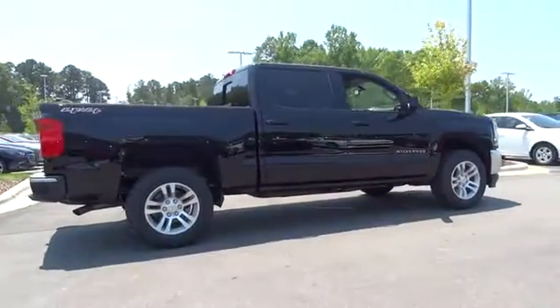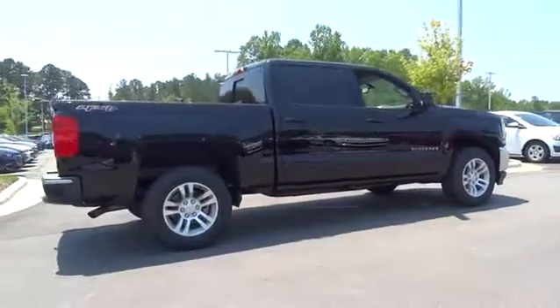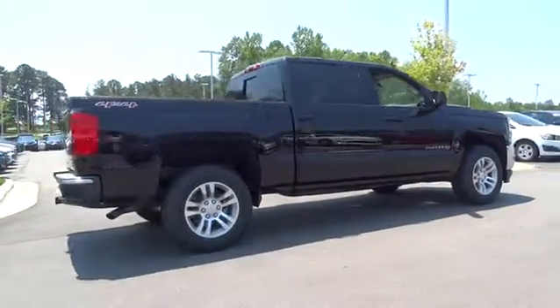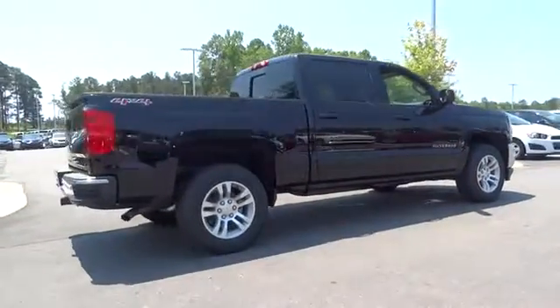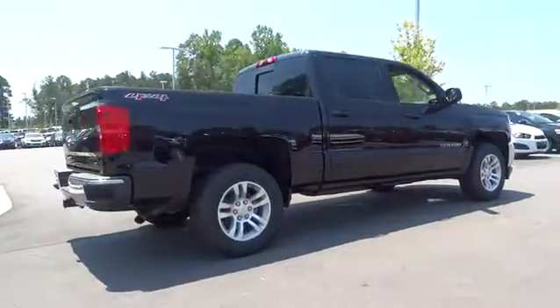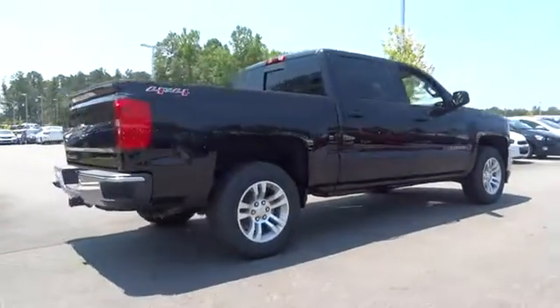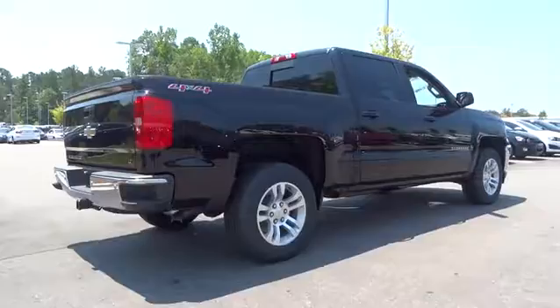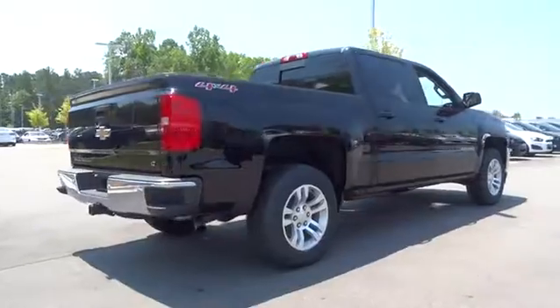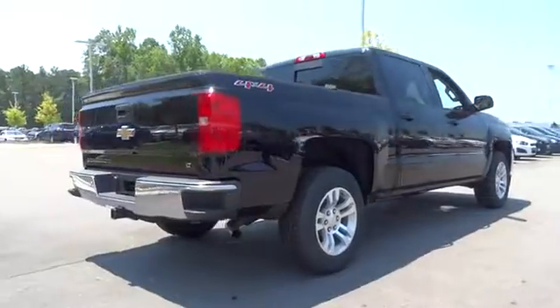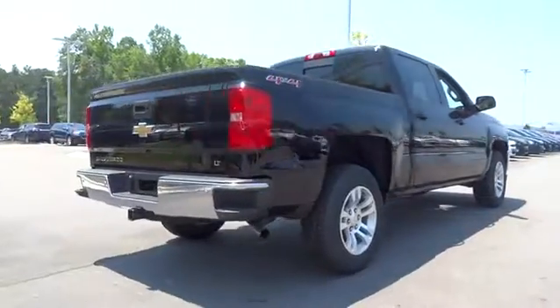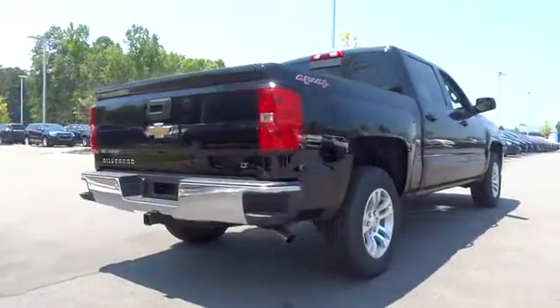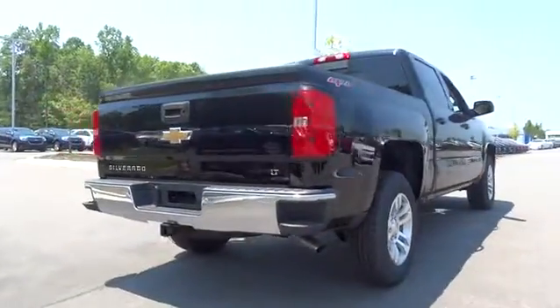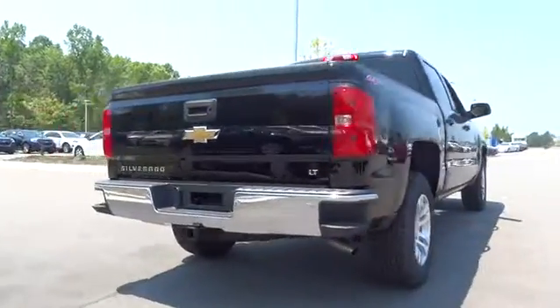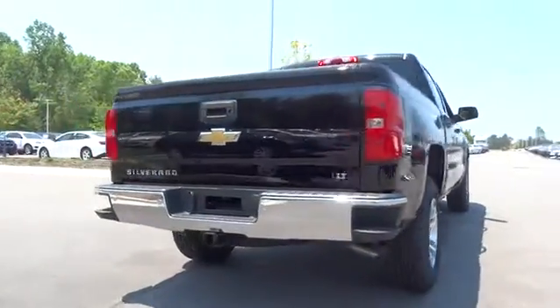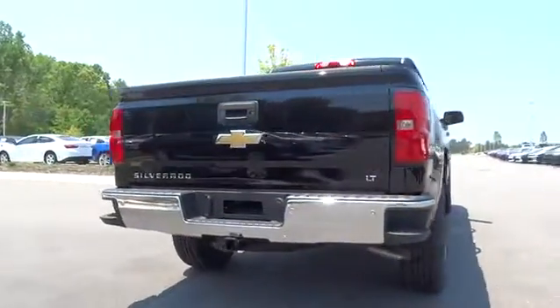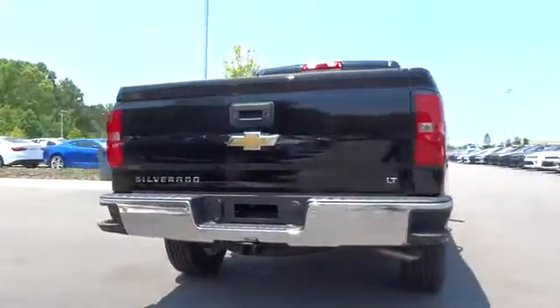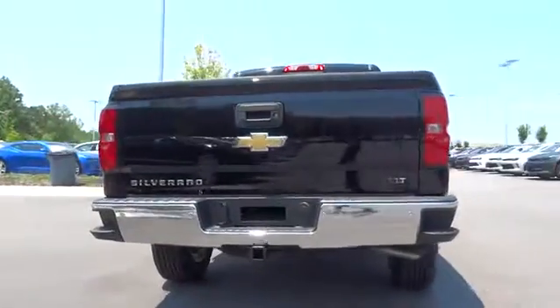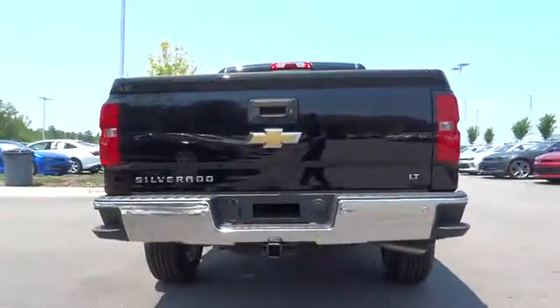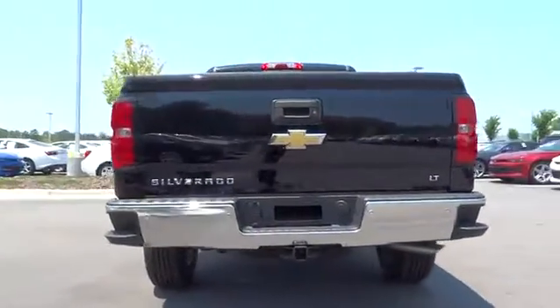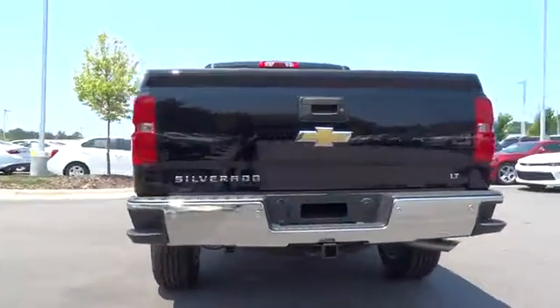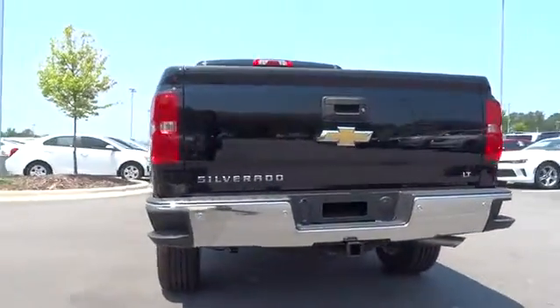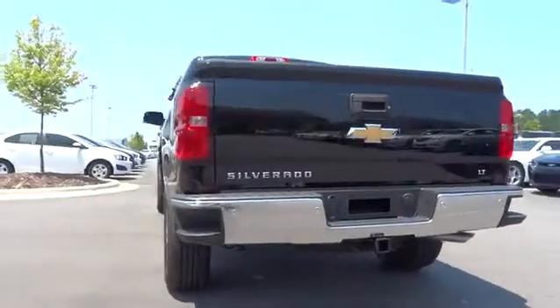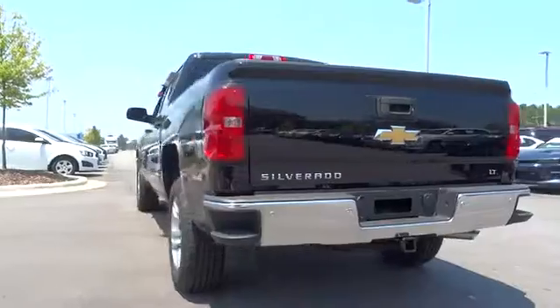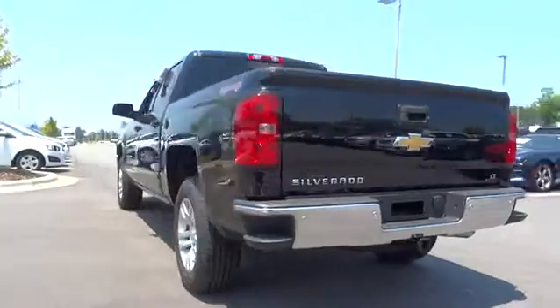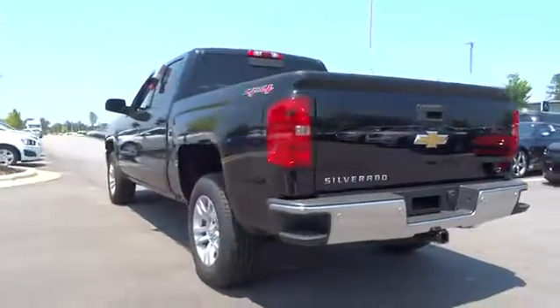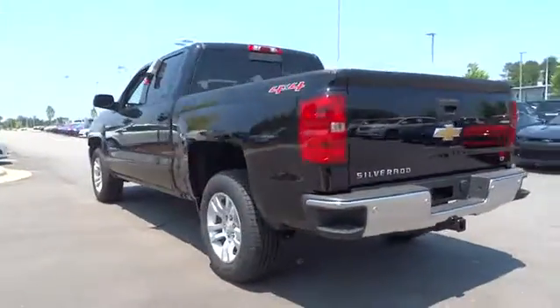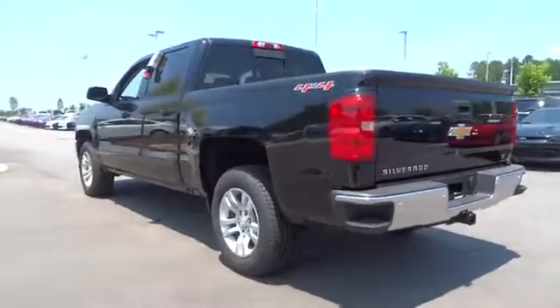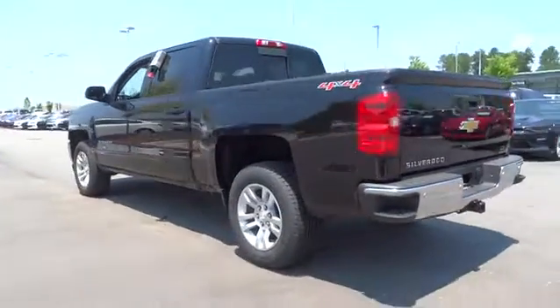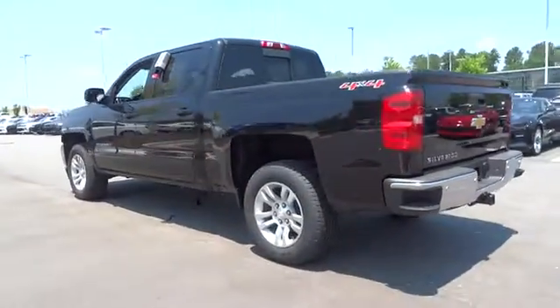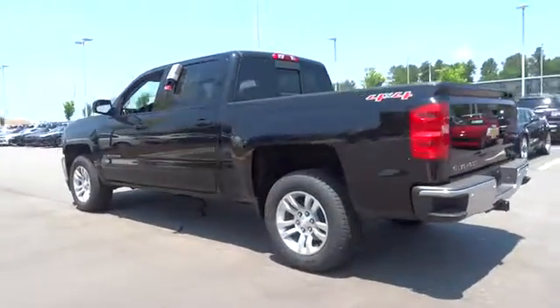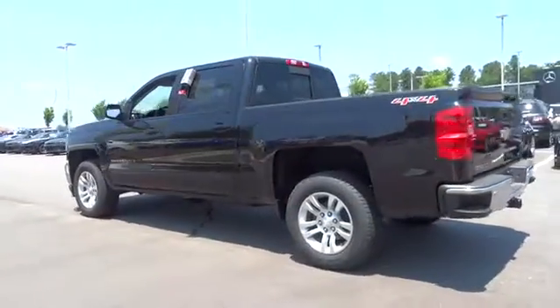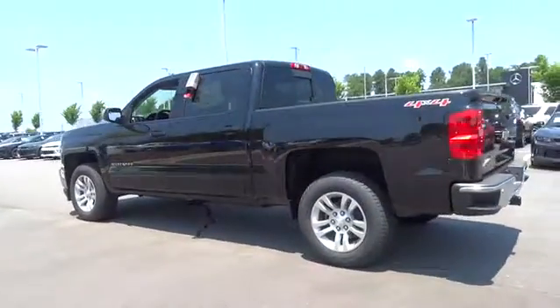Four-wheel drive, keyless entry, leather-wrapped steering wheel, driver lumbar, adjustable steering wheel, power steering, front floor mat, cruise control, ABS four-wheel.